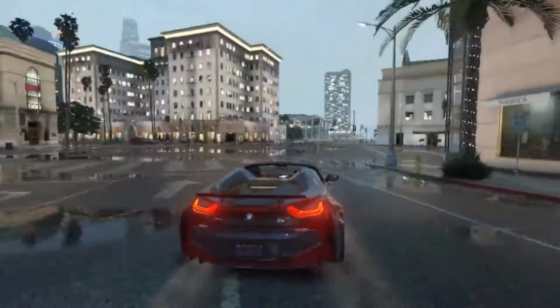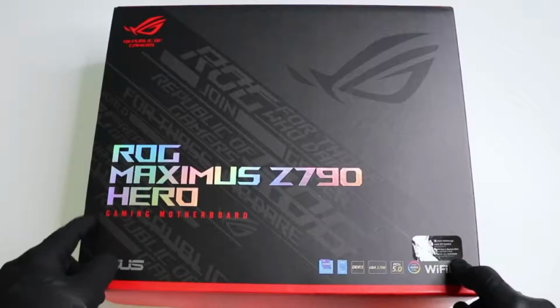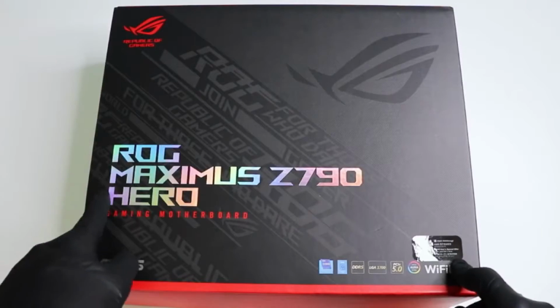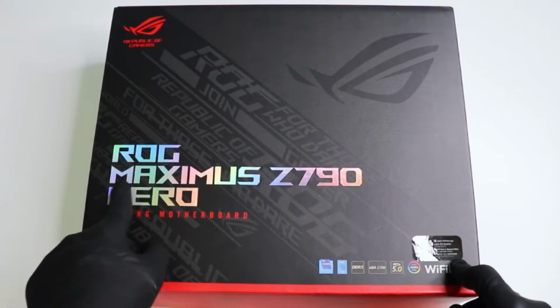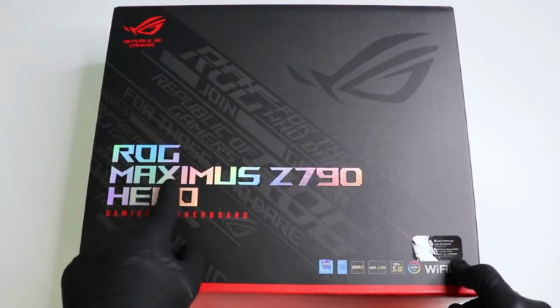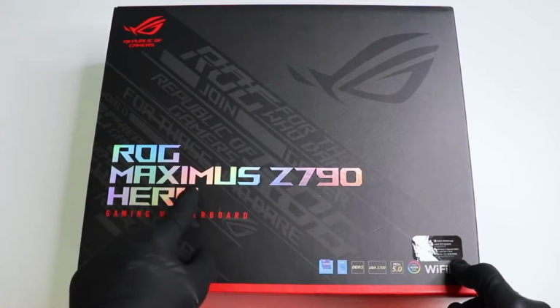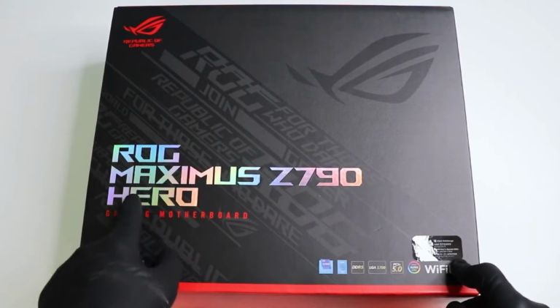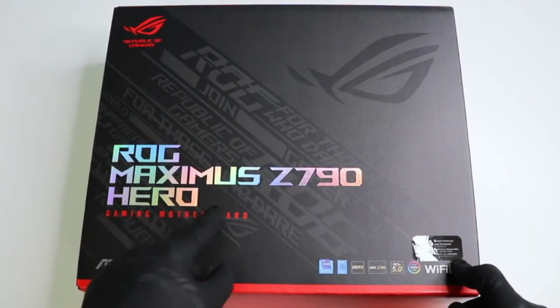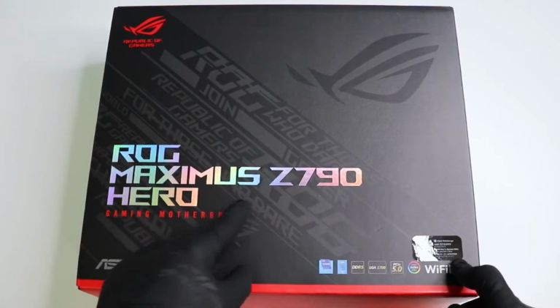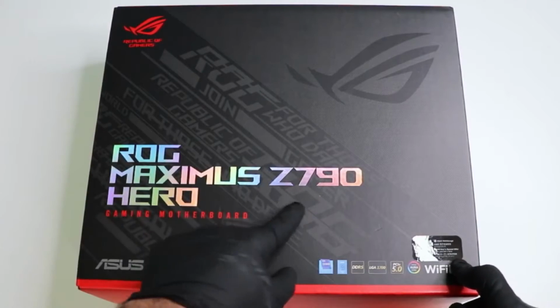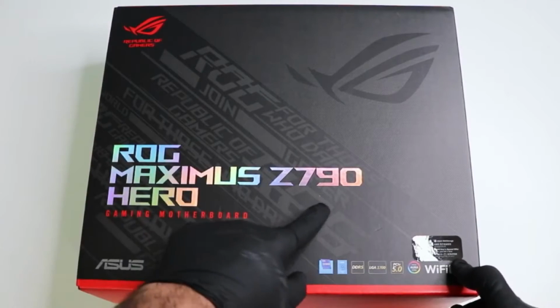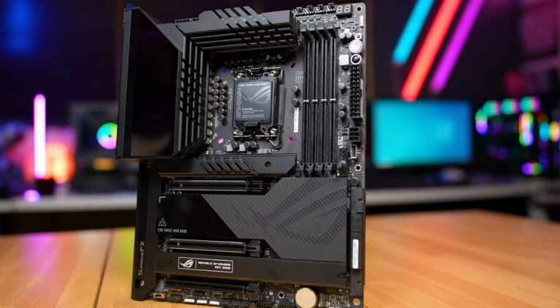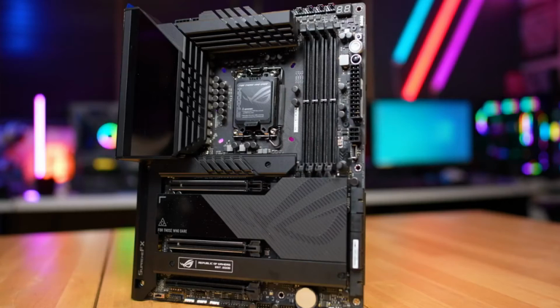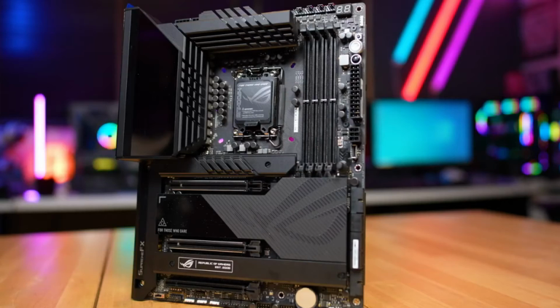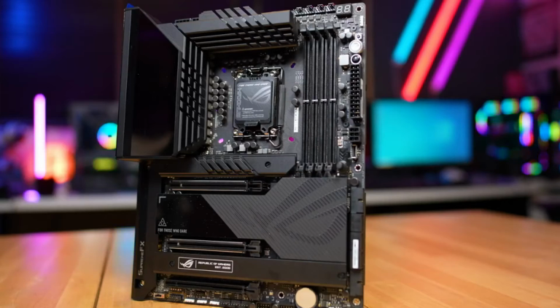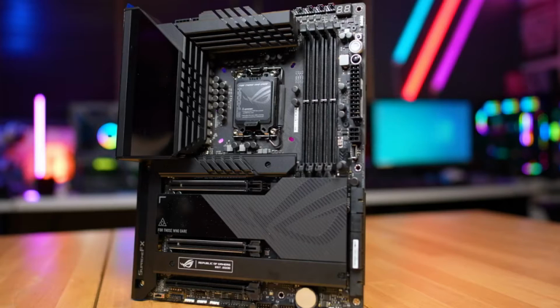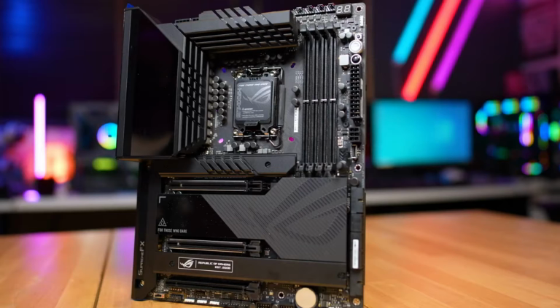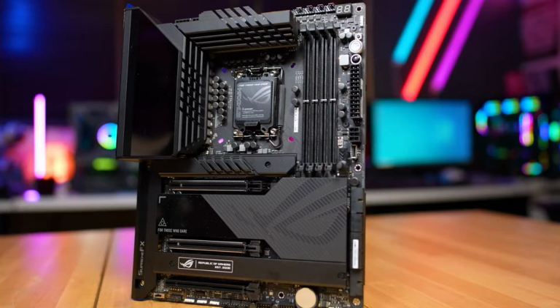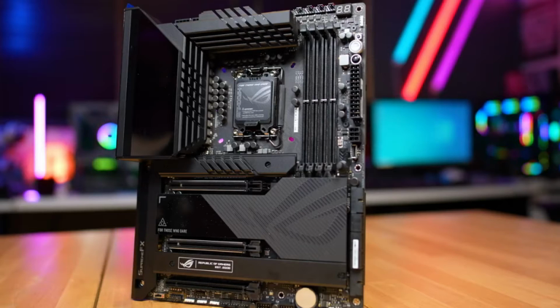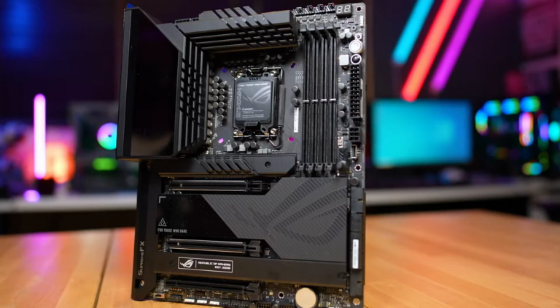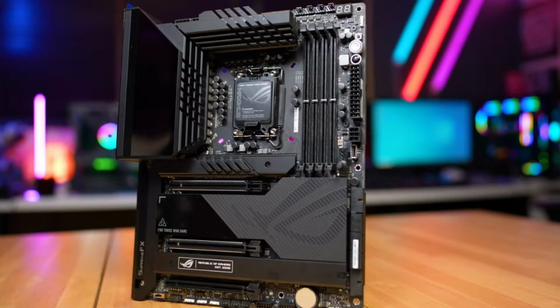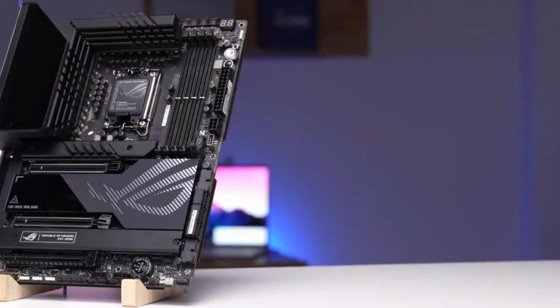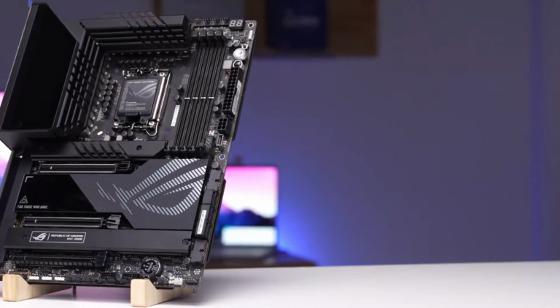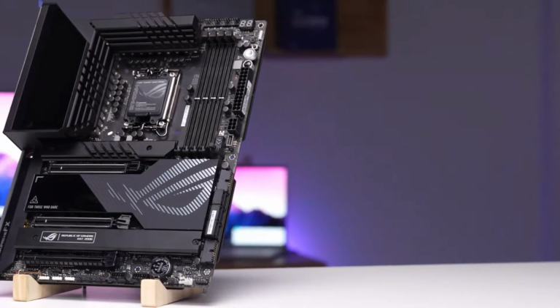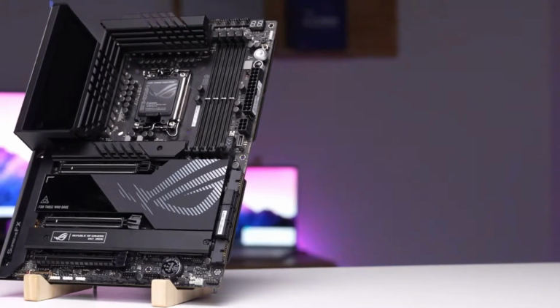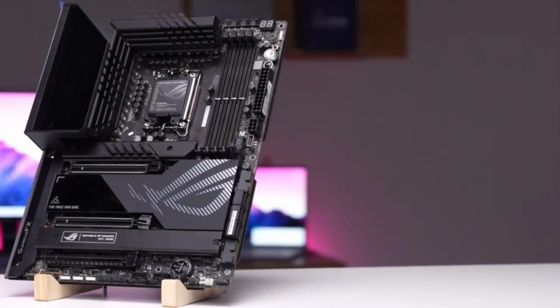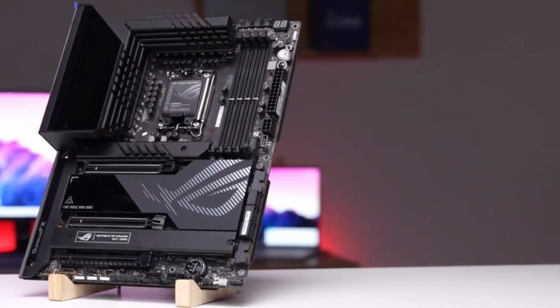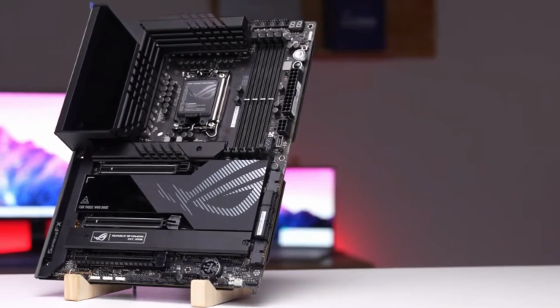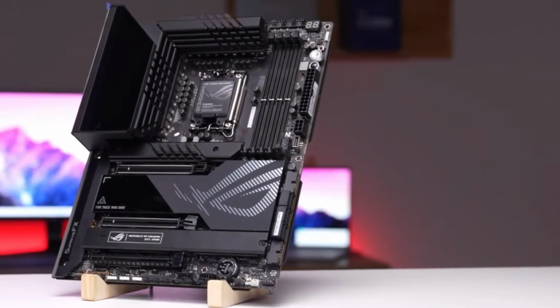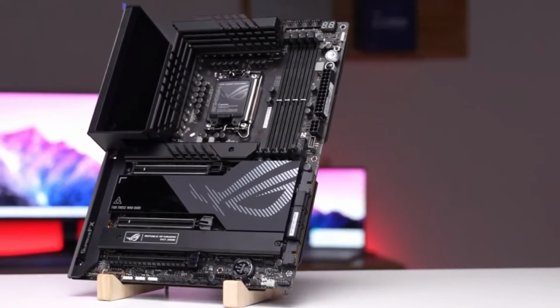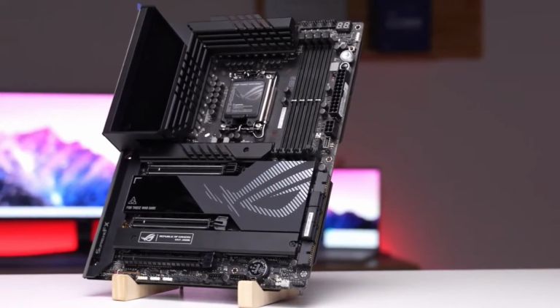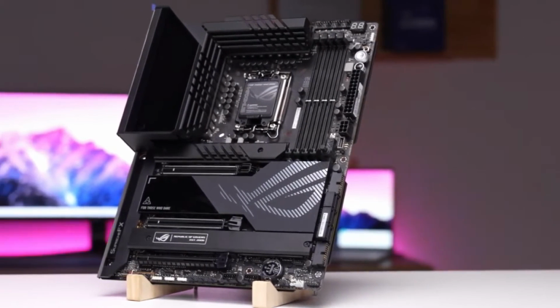You get 12 USB ports on the rear I/O, Thunderbolt 4 Type-C ports, 5 total M.2 sockets, flagship class audio, and robust power delivery.